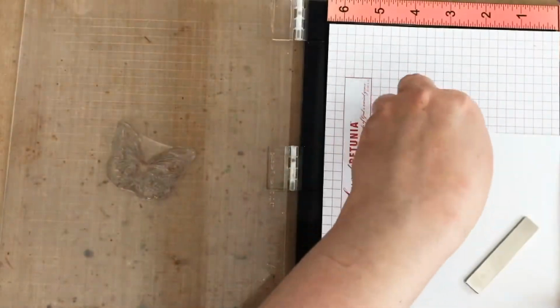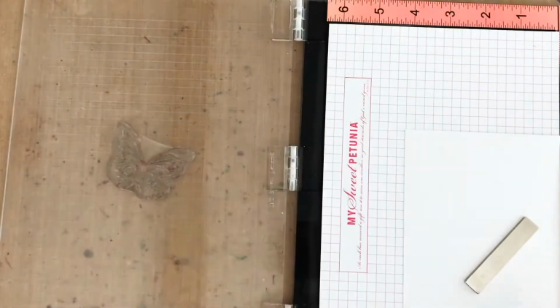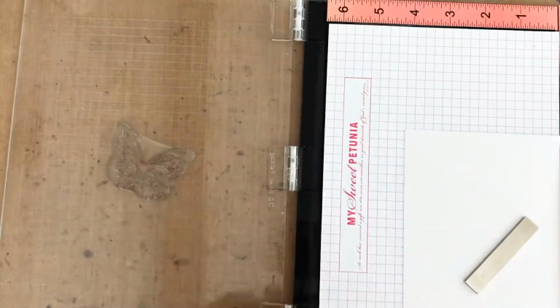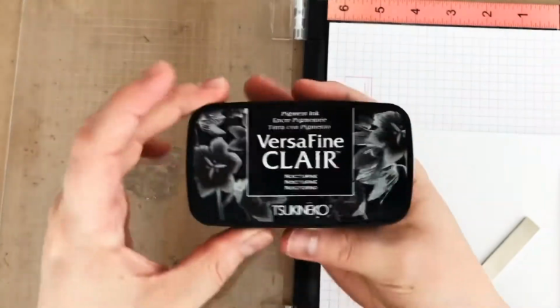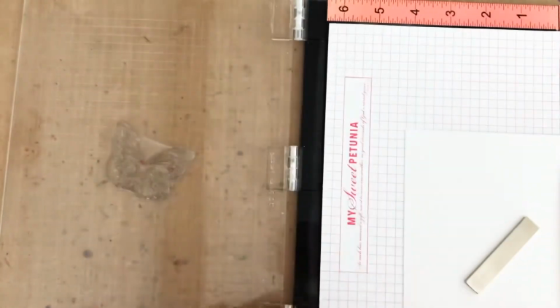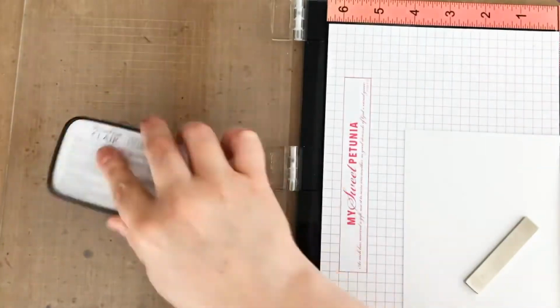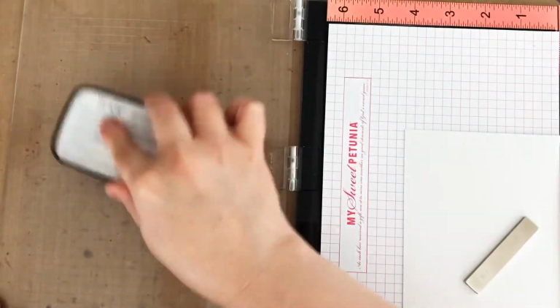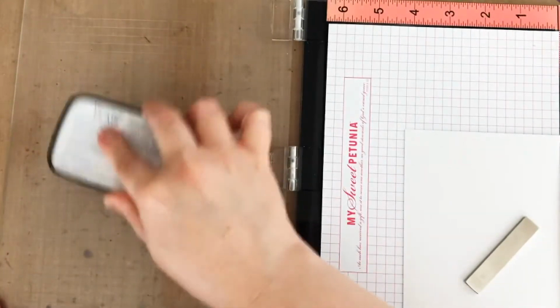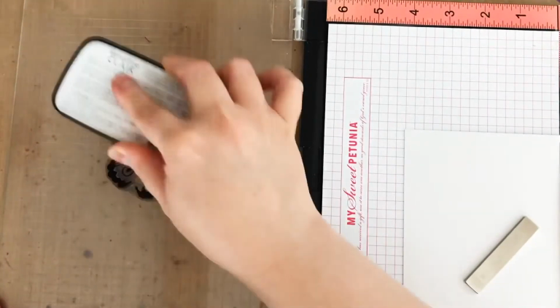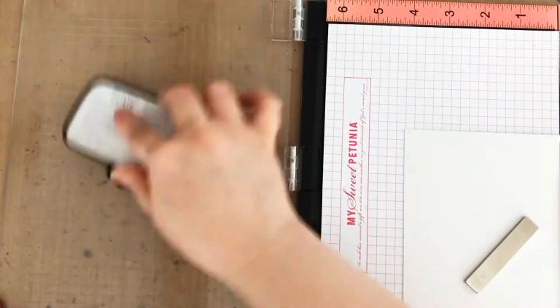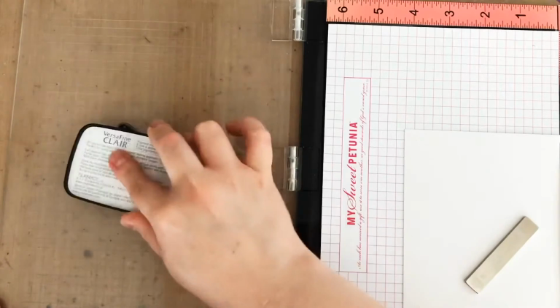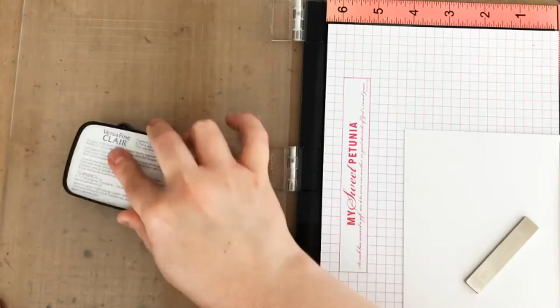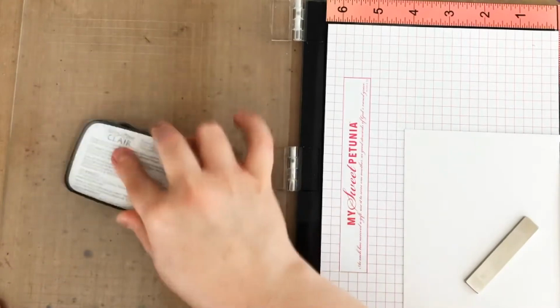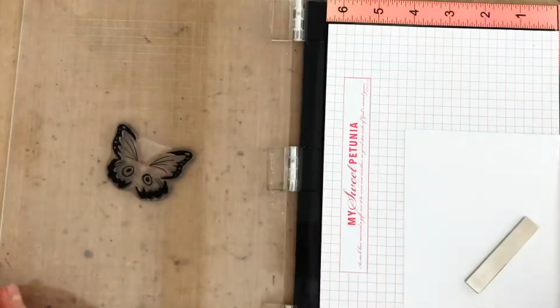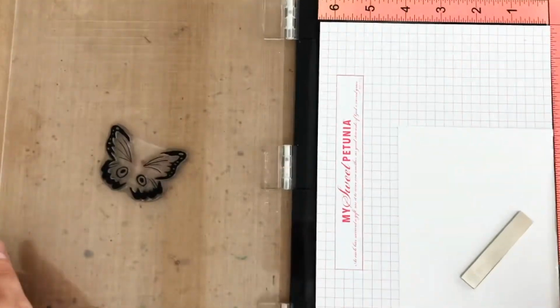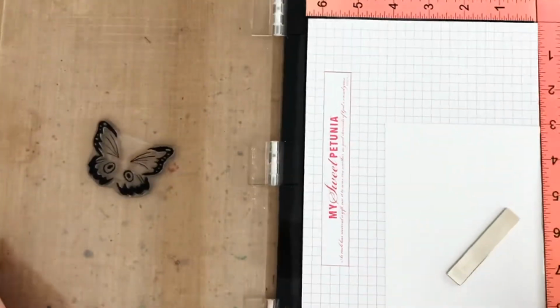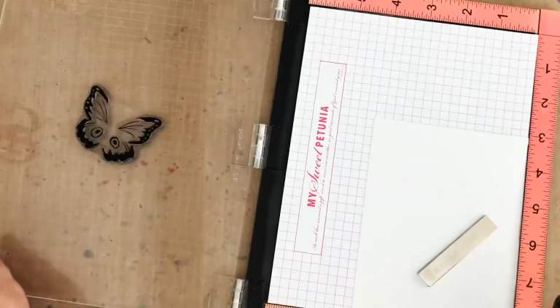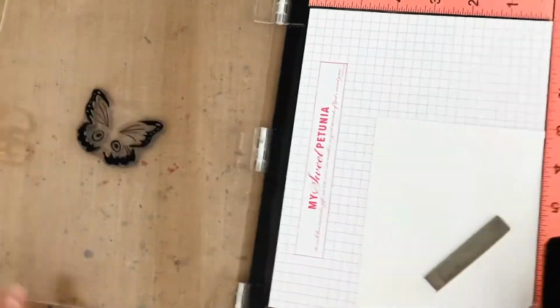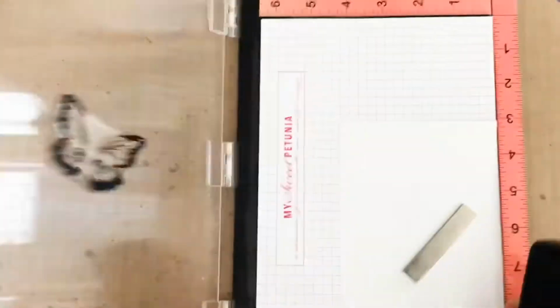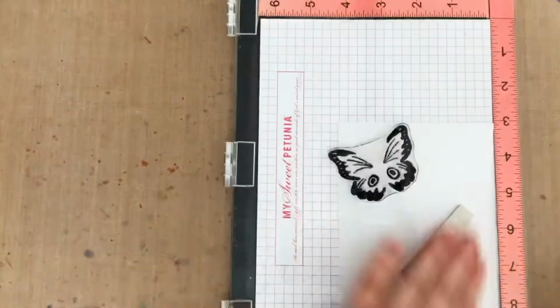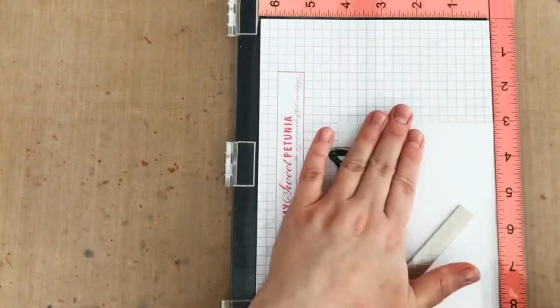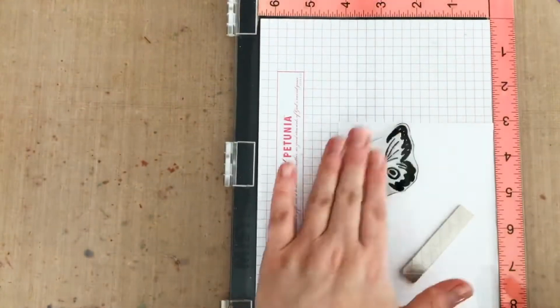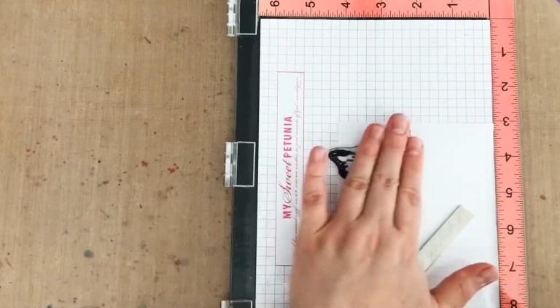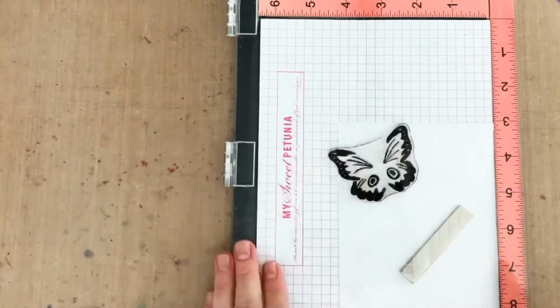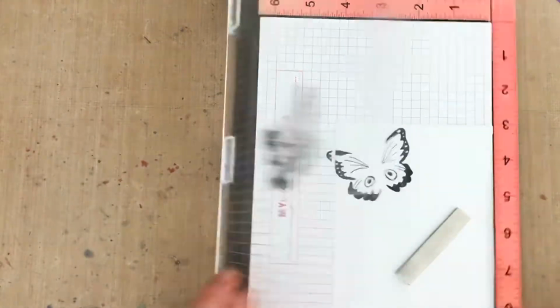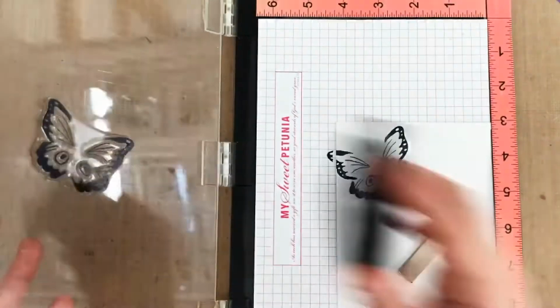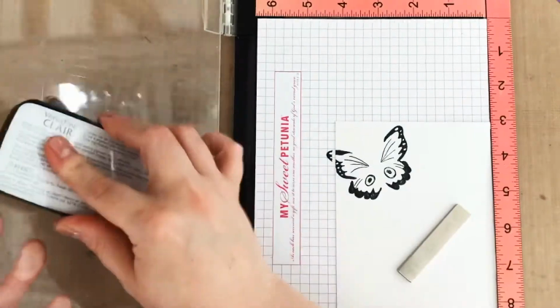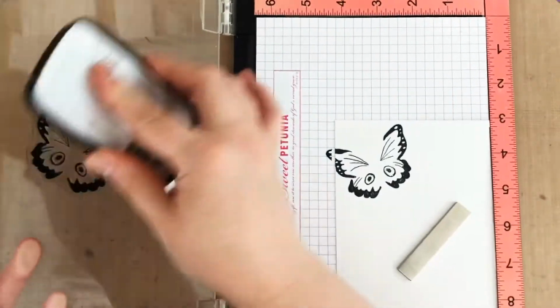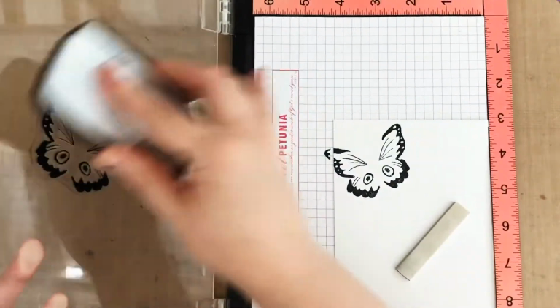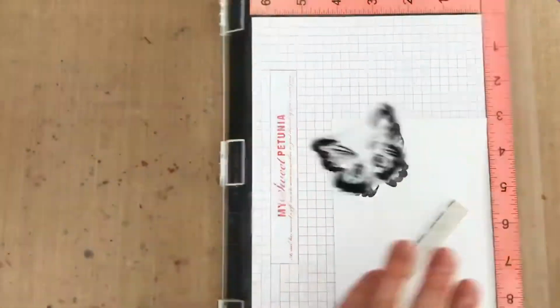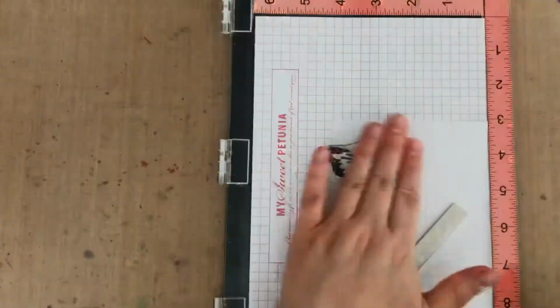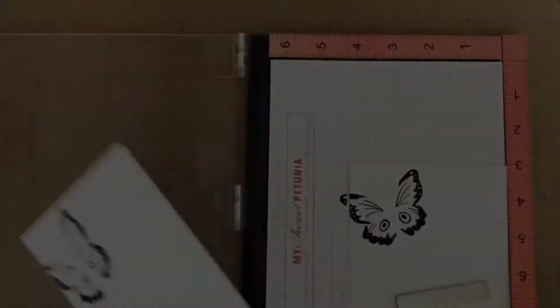I'm using the Stamp Market's Butterfly Builder Set. It's a layering set and I'm starting with this second layer. I'm inking it up in waterproof black ink and stamping it onto Bristol cardstock, which is my favorite for ink blending.